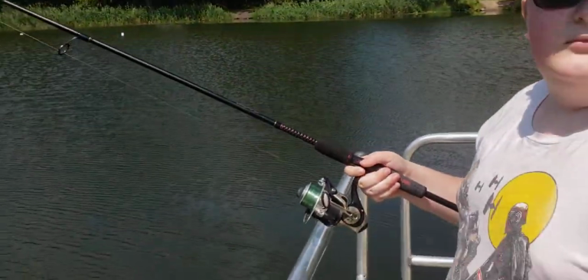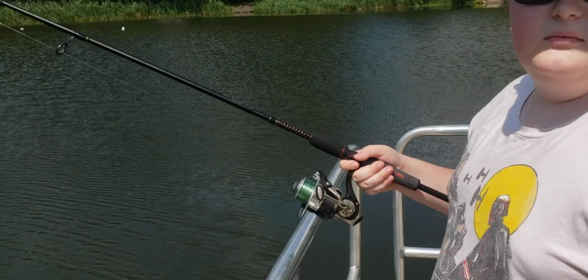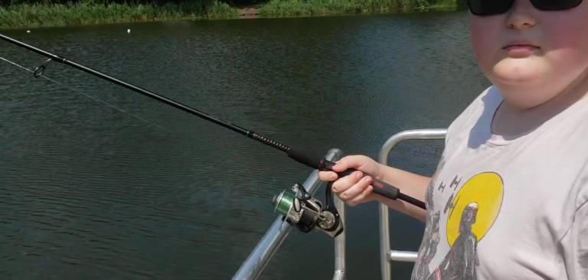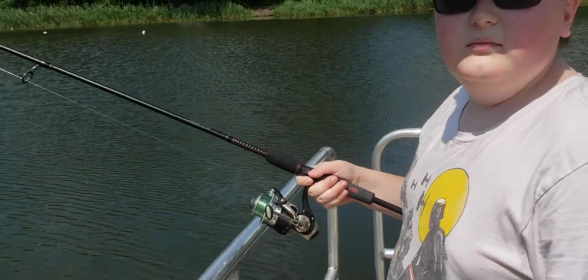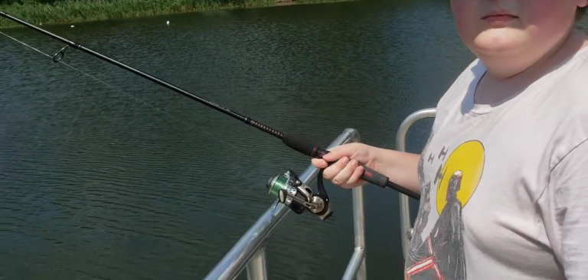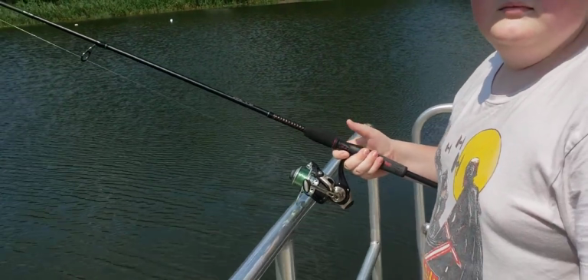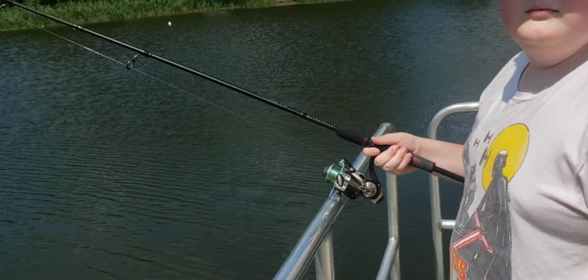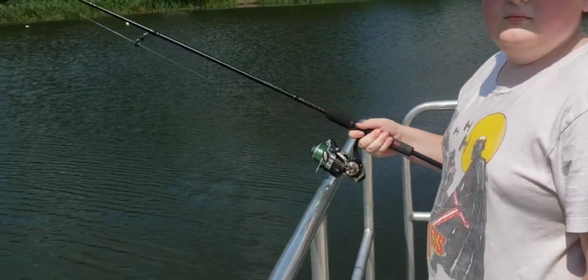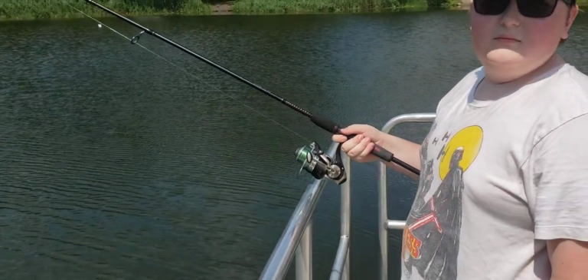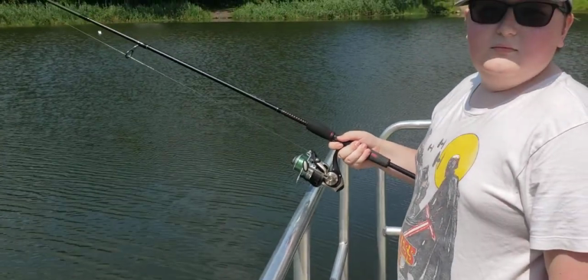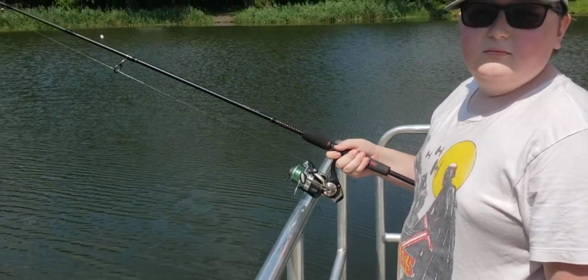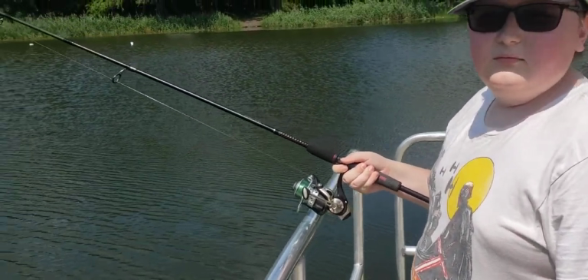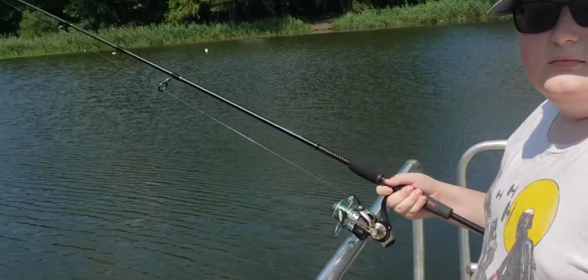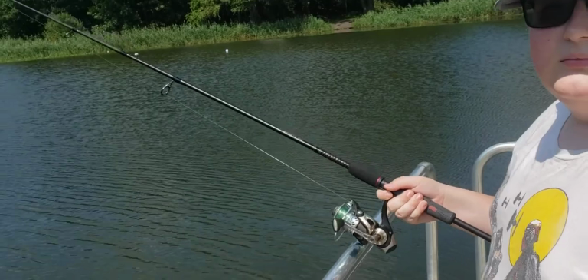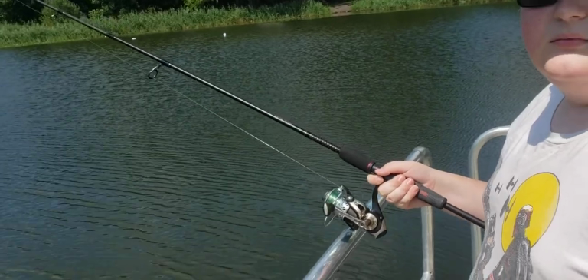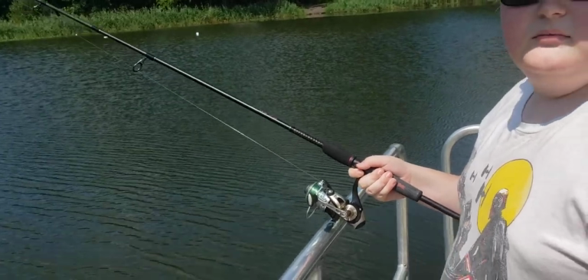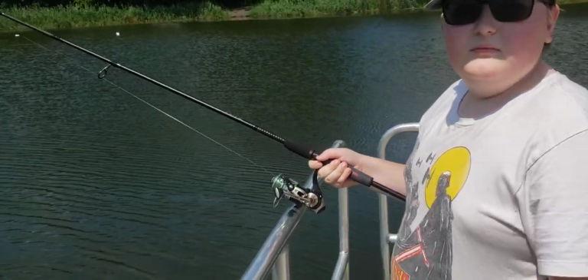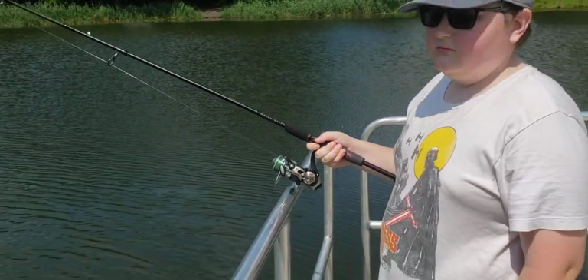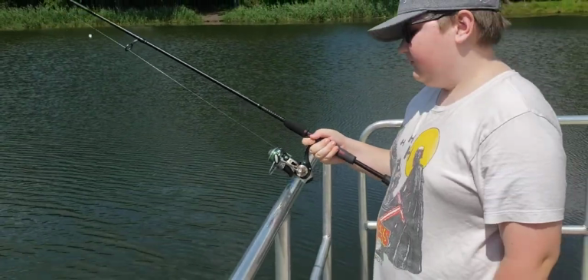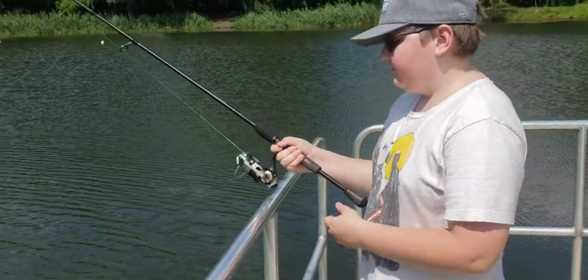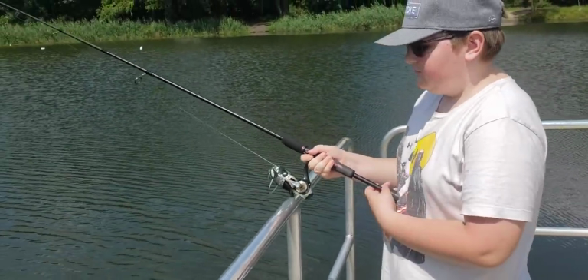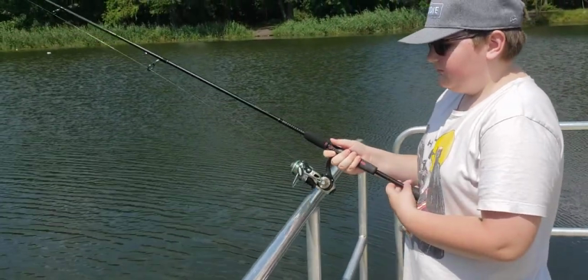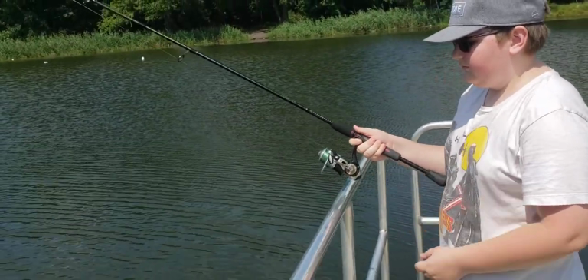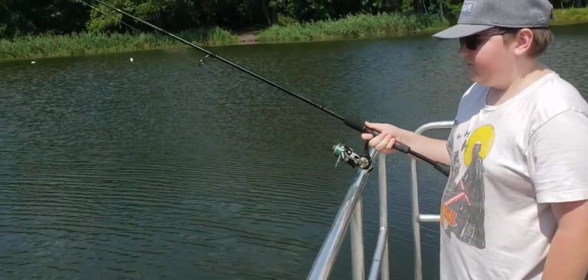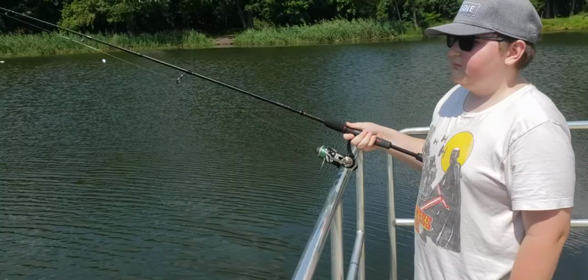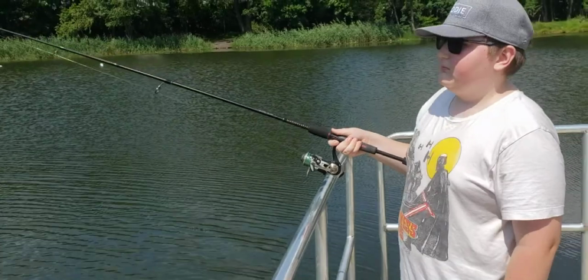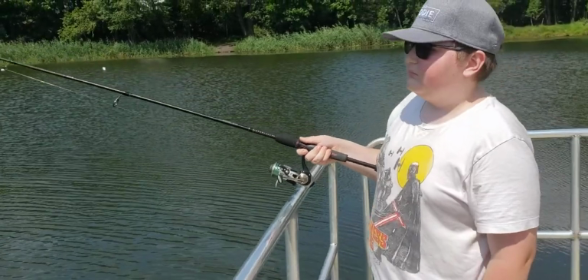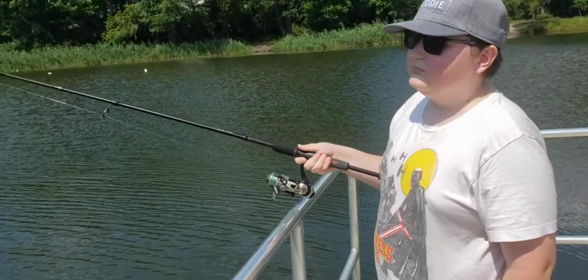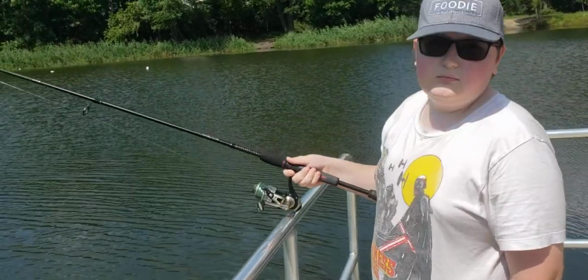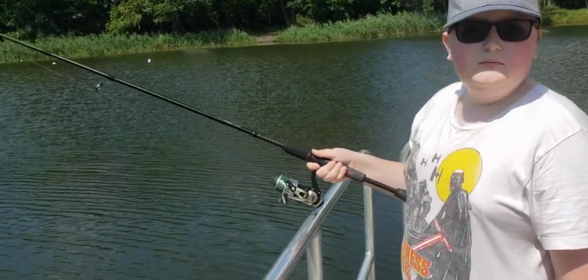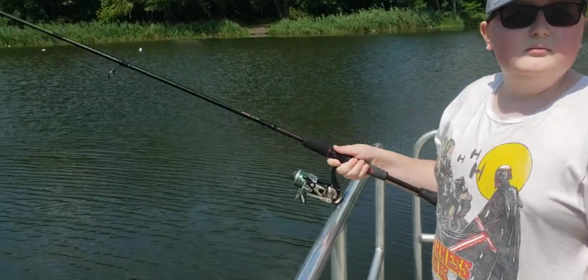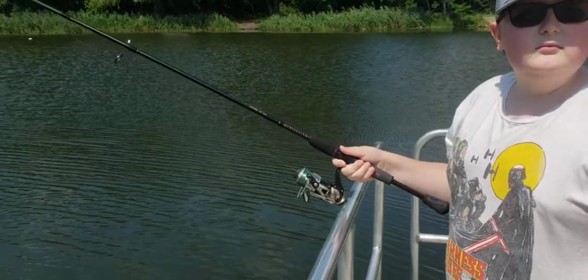It's a comfortable rod to fish. It is a little heavy, but as the day goes on, you don't mind — you're having a good time. The reel that comes with the rod I used in salt water, so I switched it up with the Mitchell 300 for fresh water.